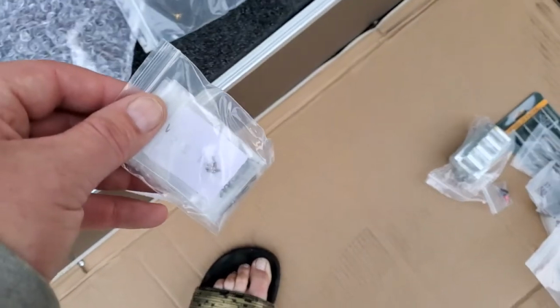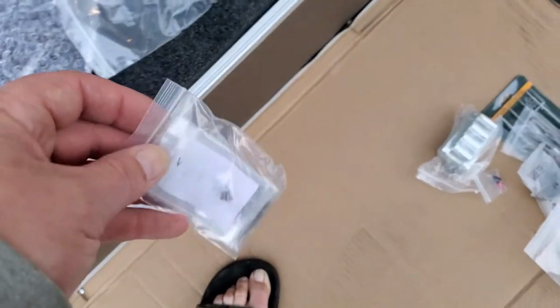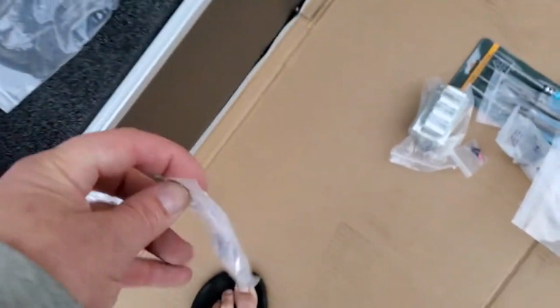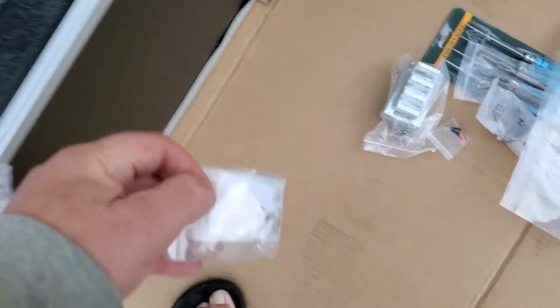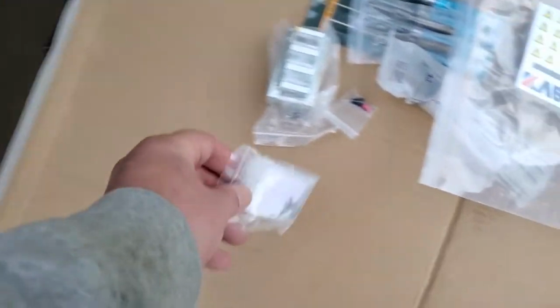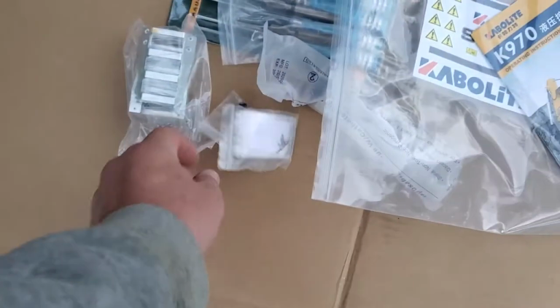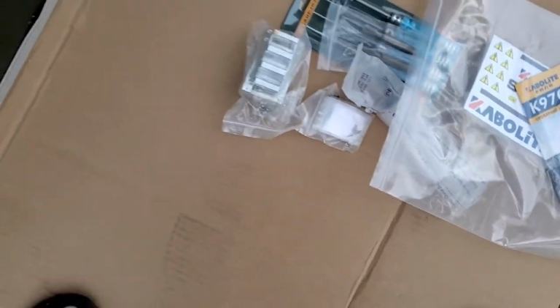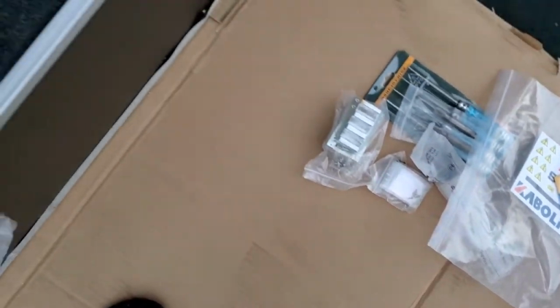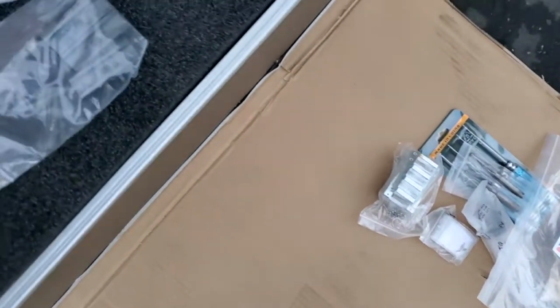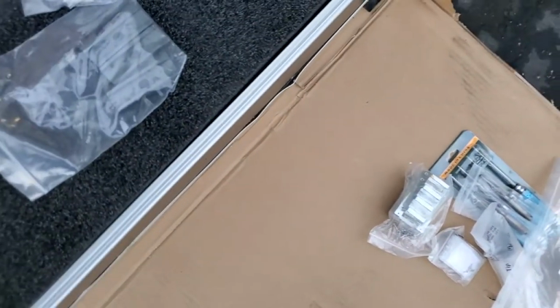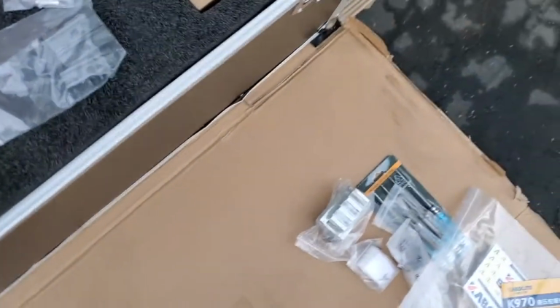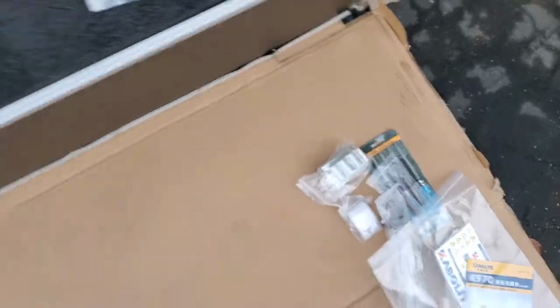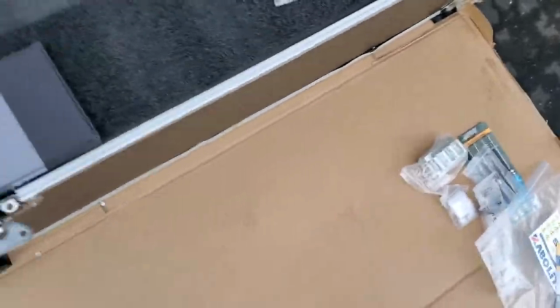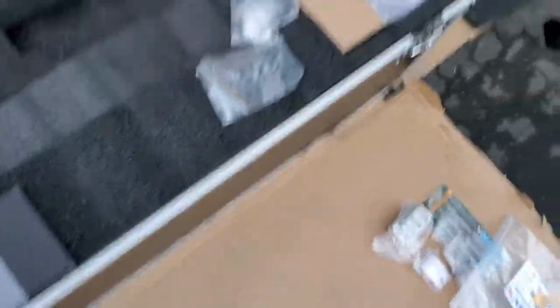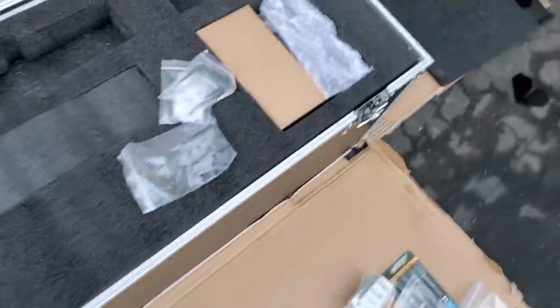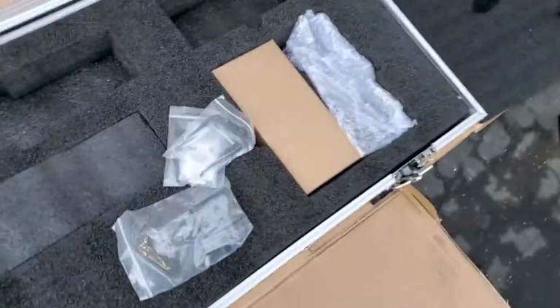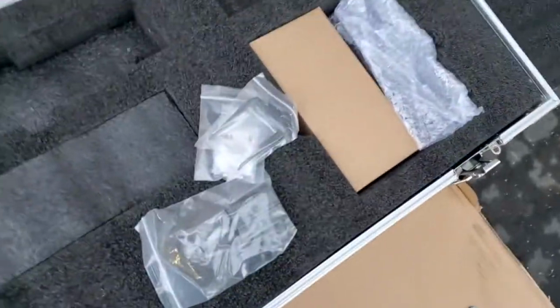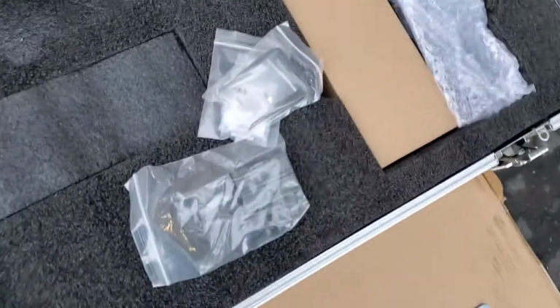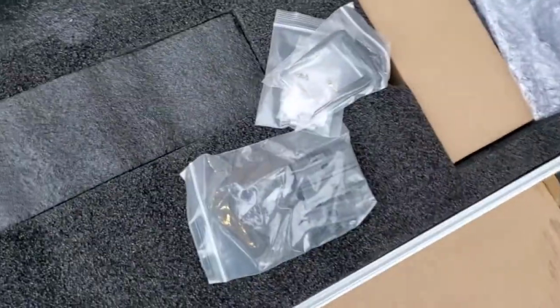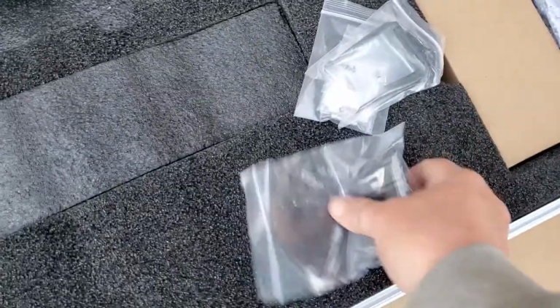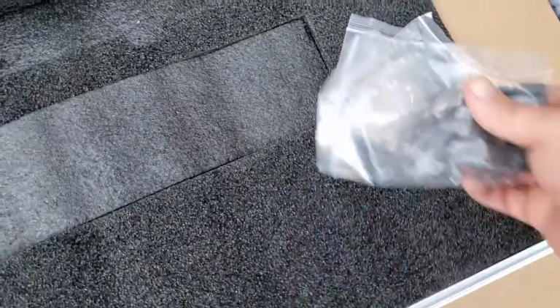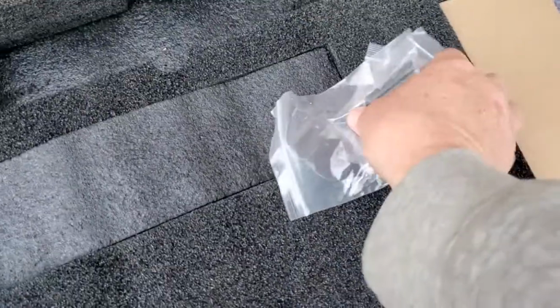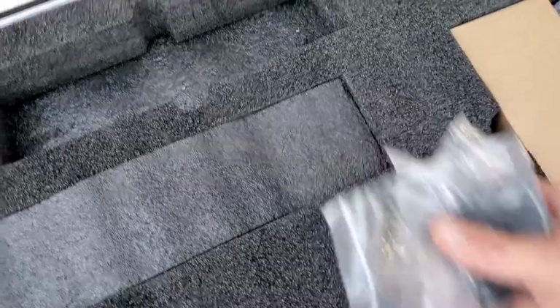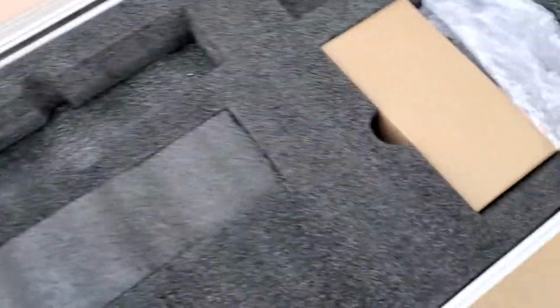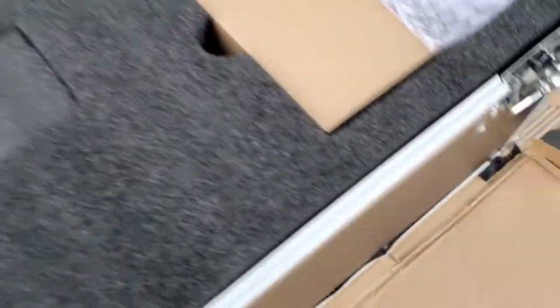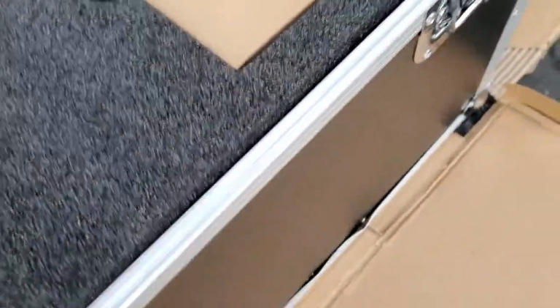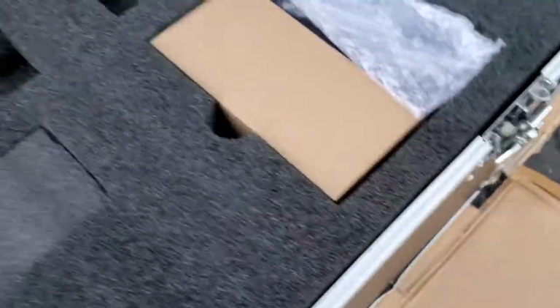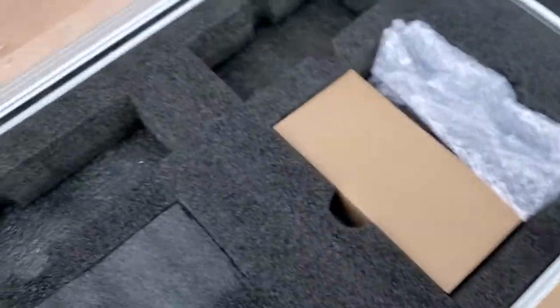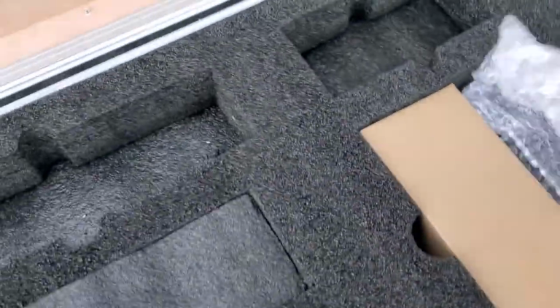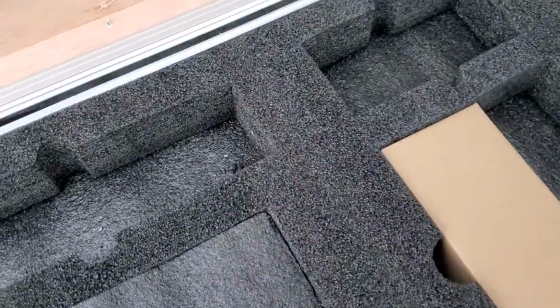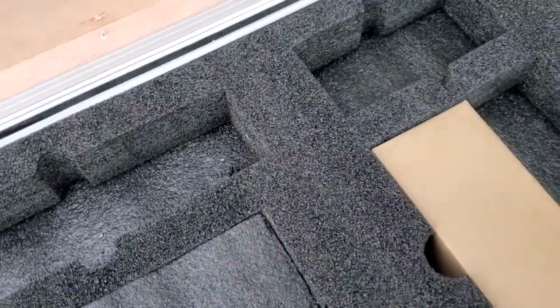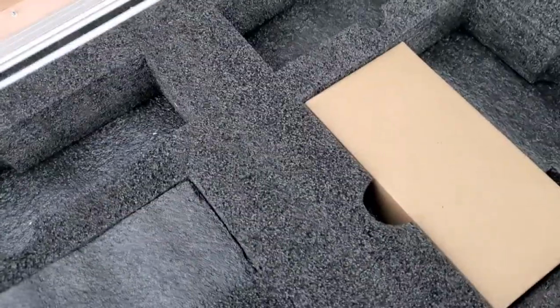They actually sent videos of it operating to me before they even sent it out, which was cool. Very, very great customer experience getting it from this AliExpress store.